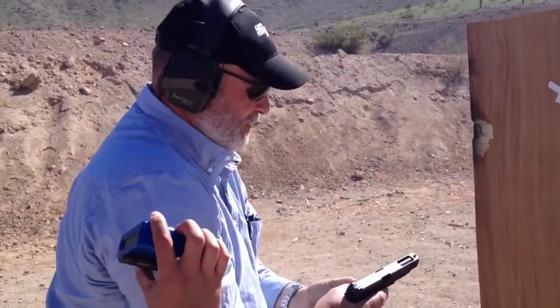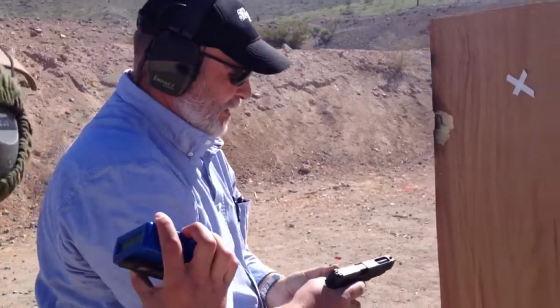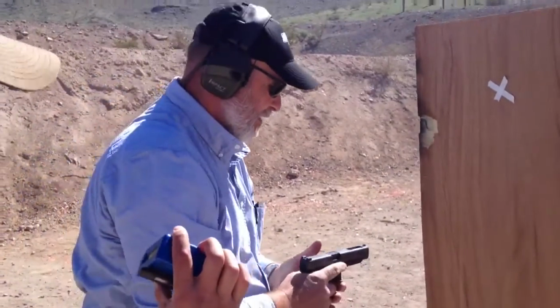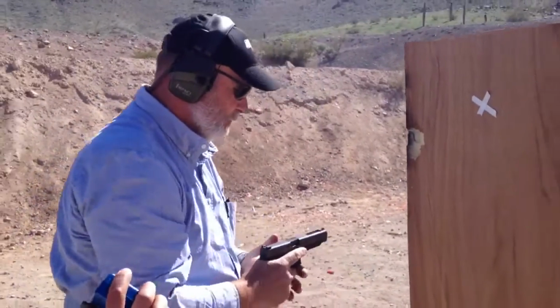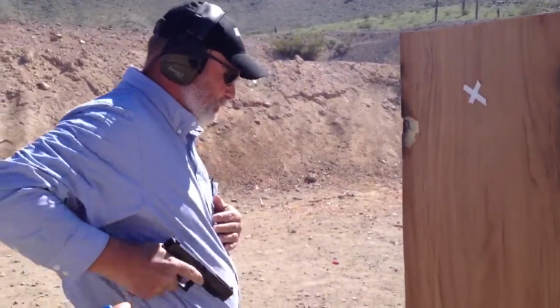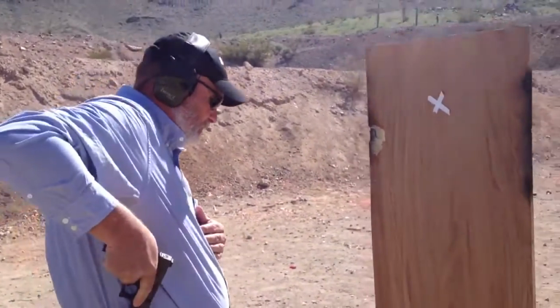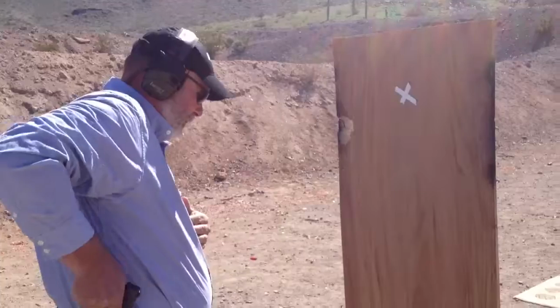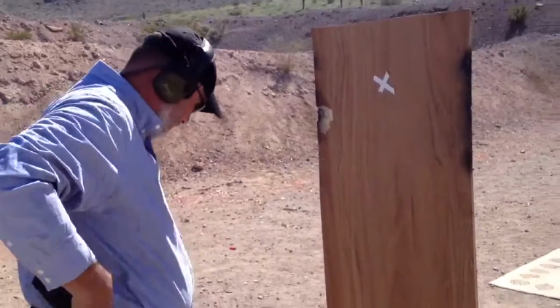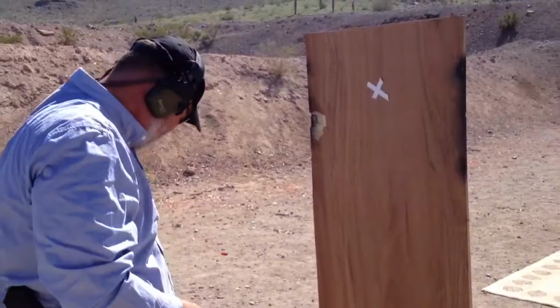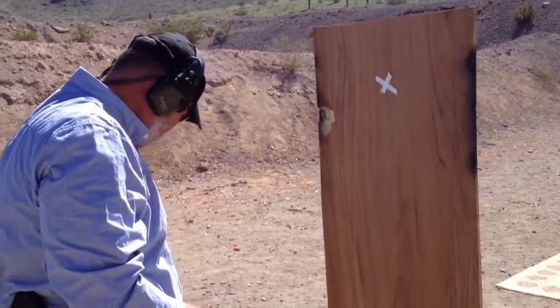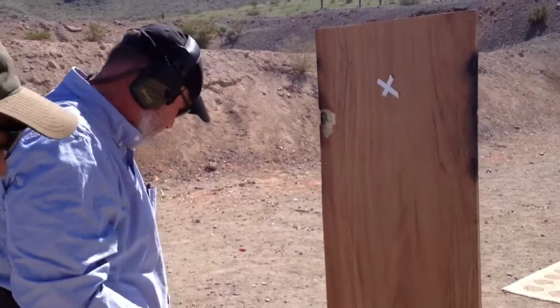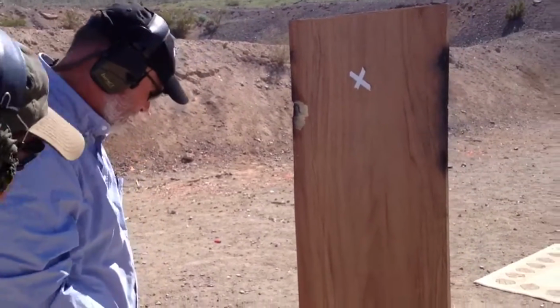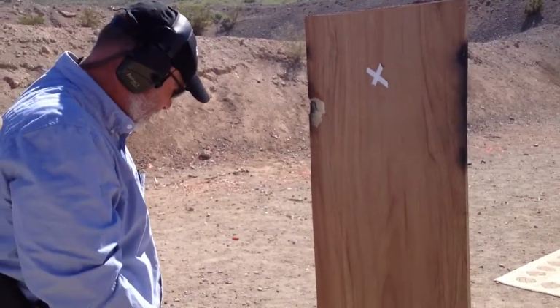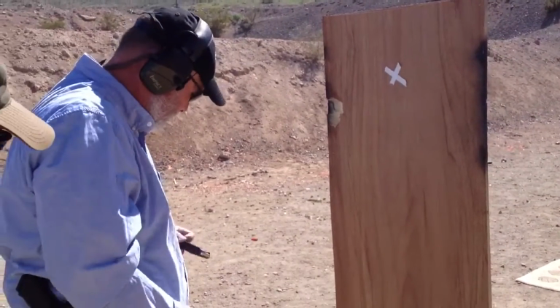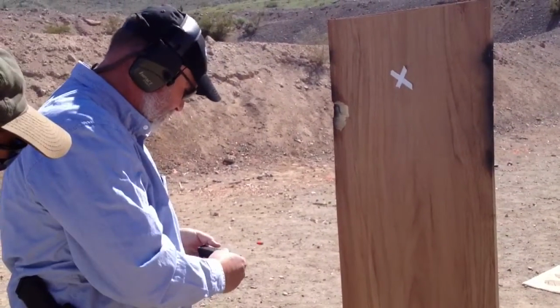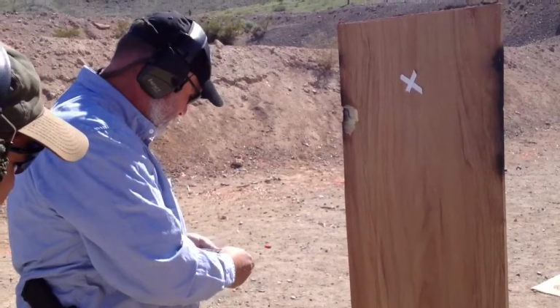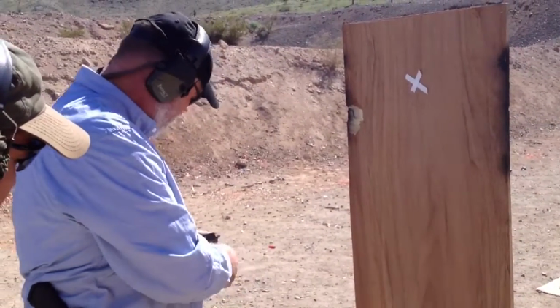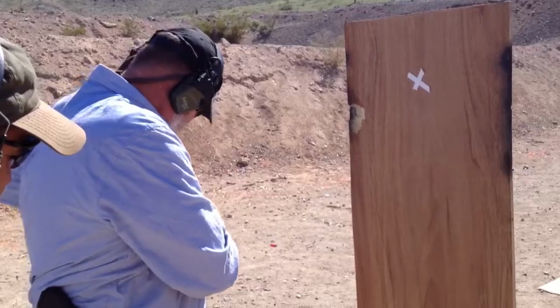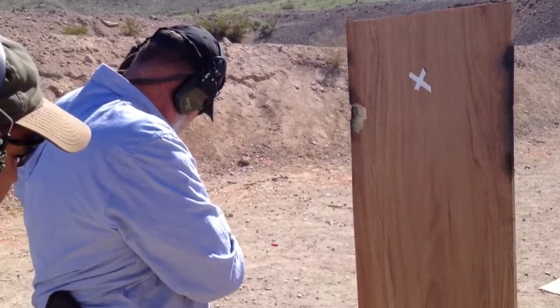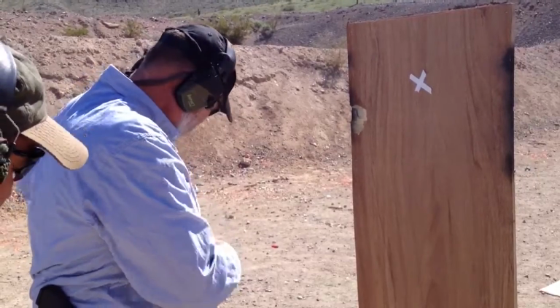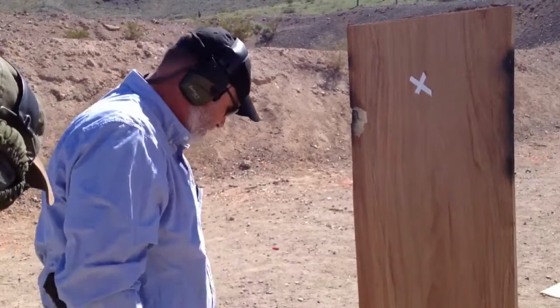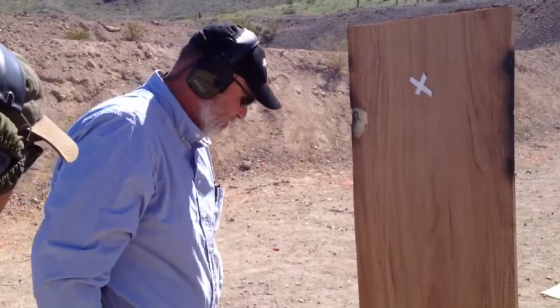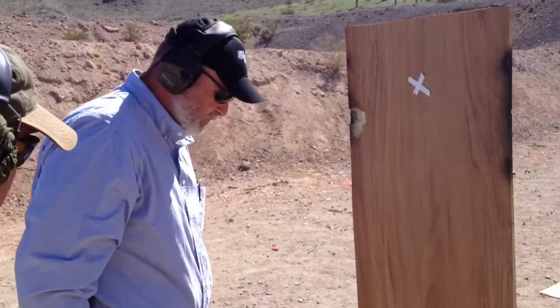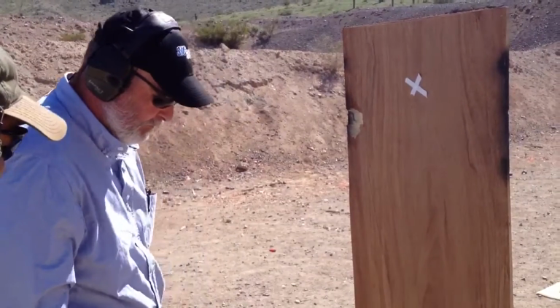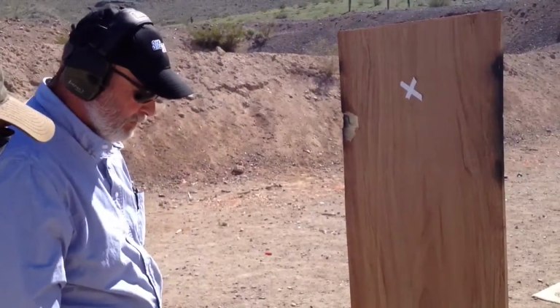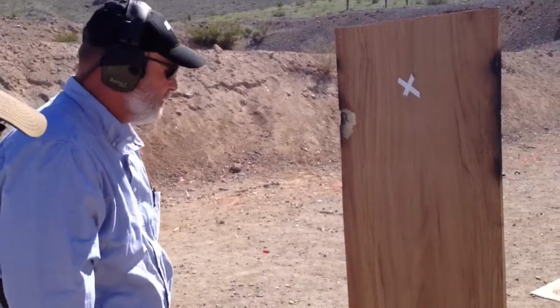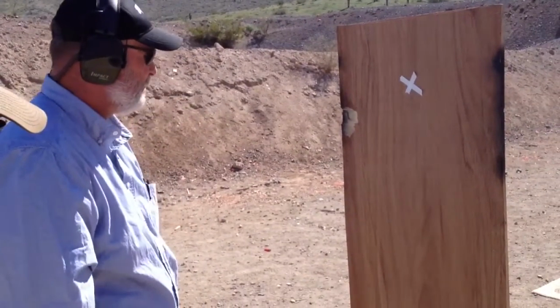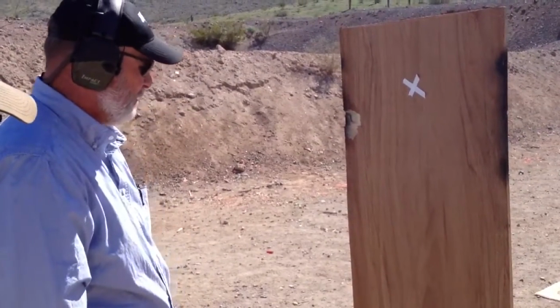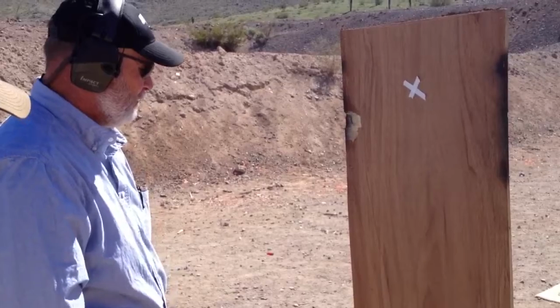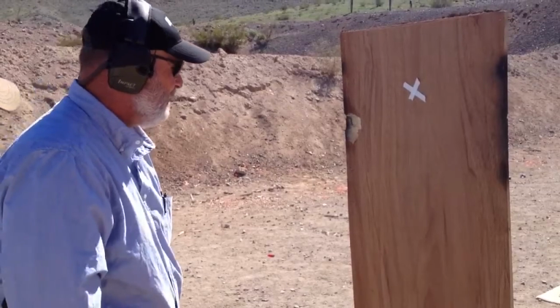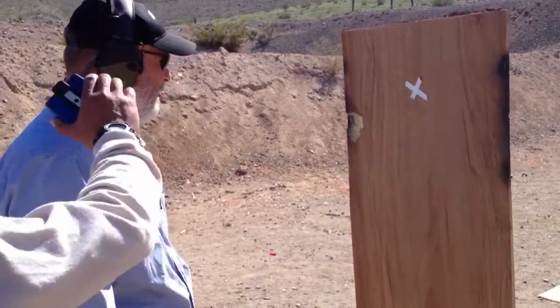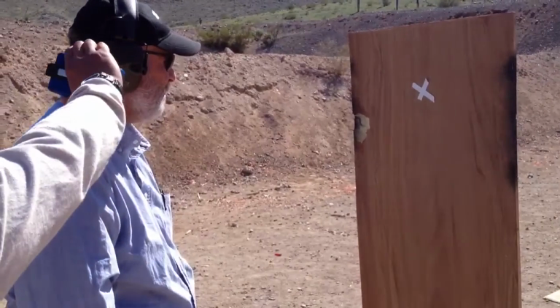24, 45. Six from here, six from the barrel. Are you ready? Ready. Stand by.